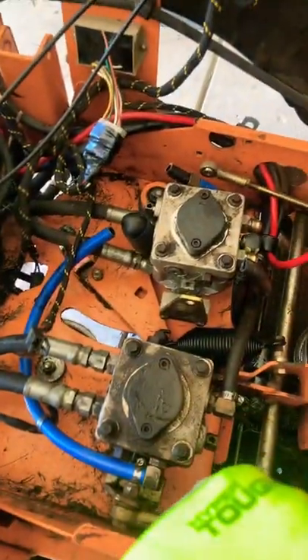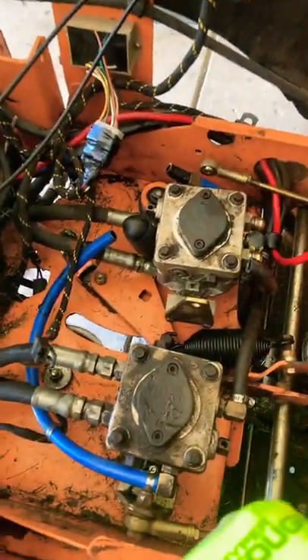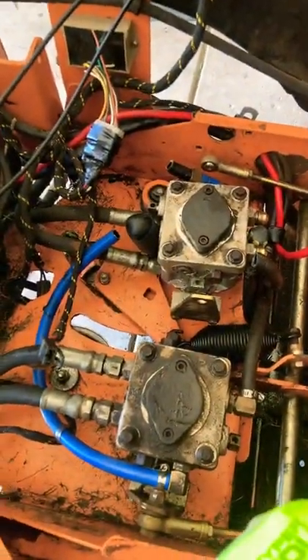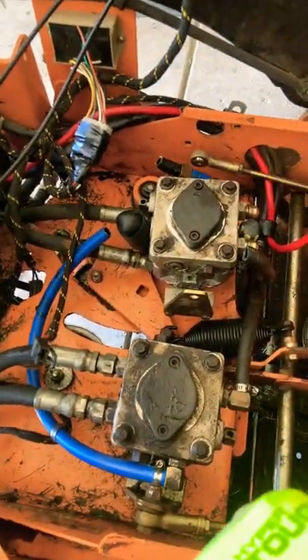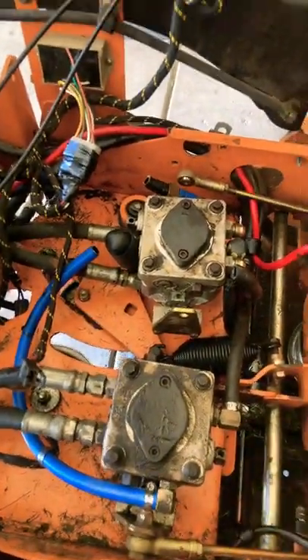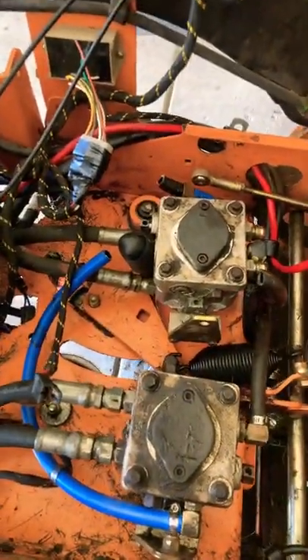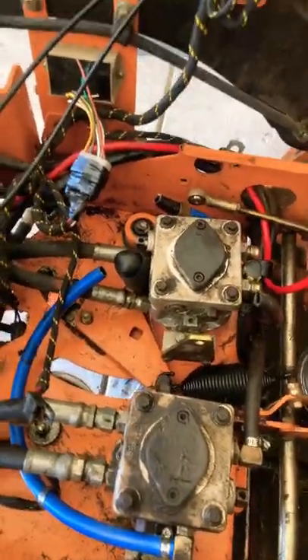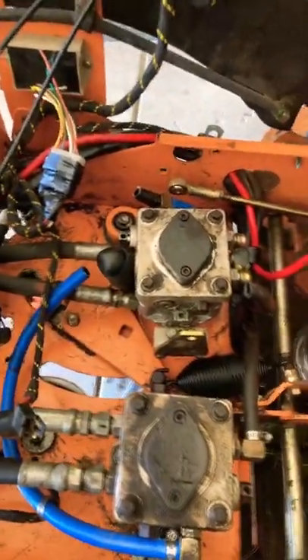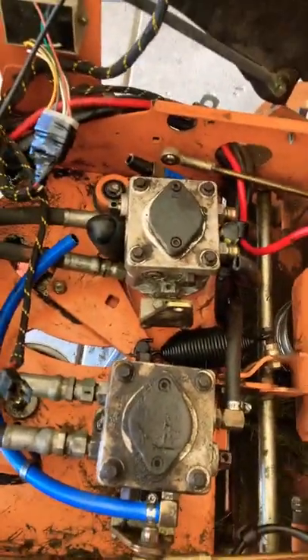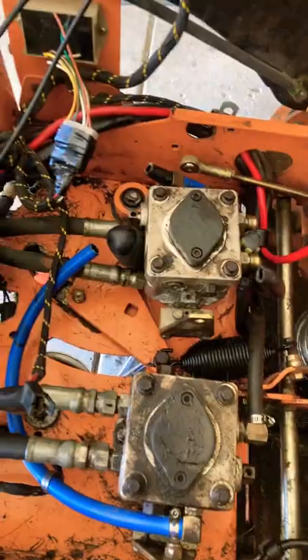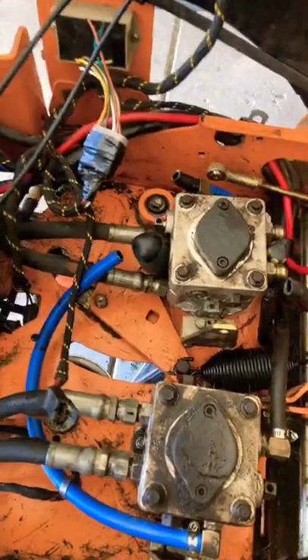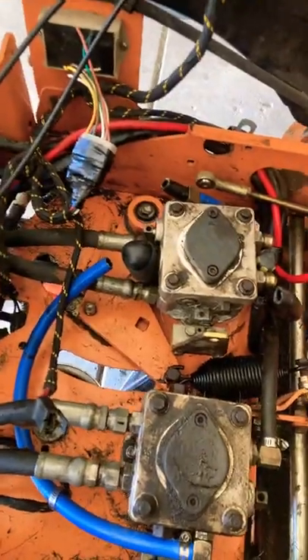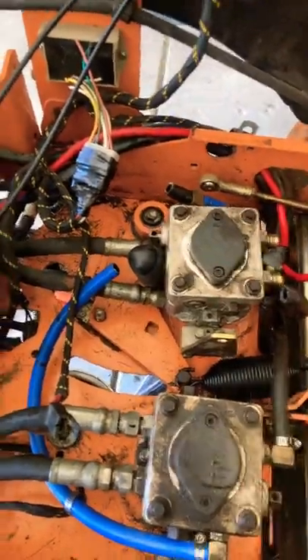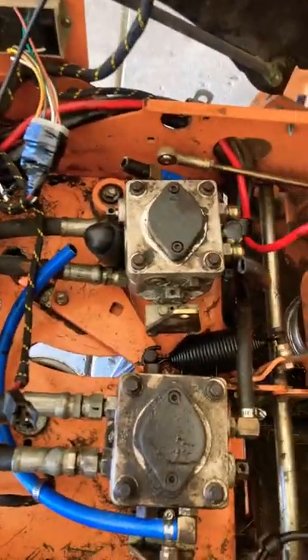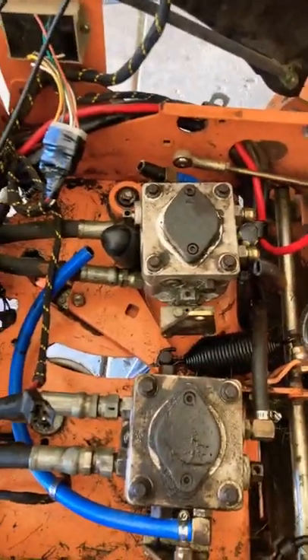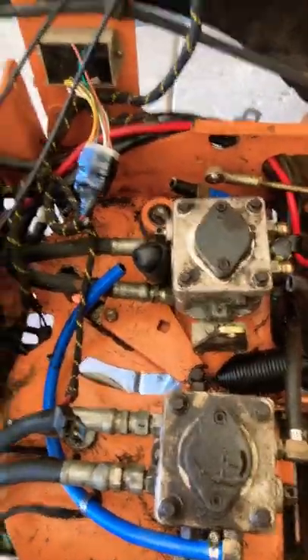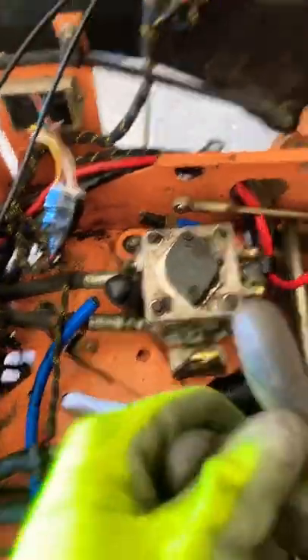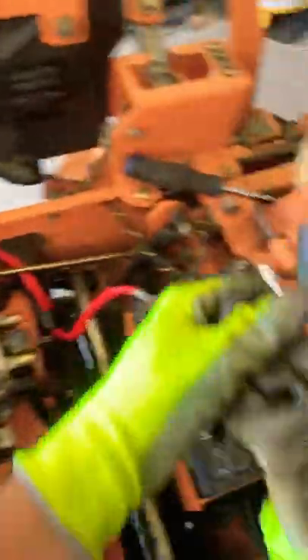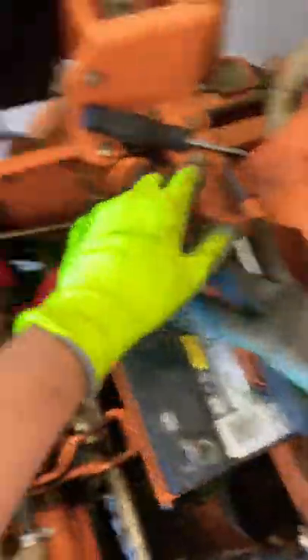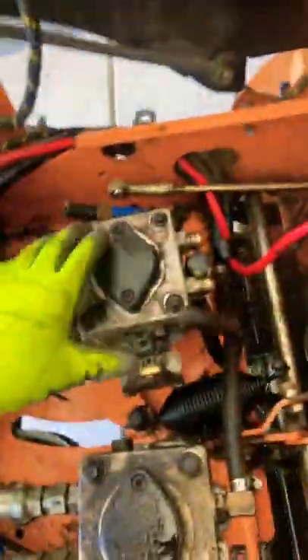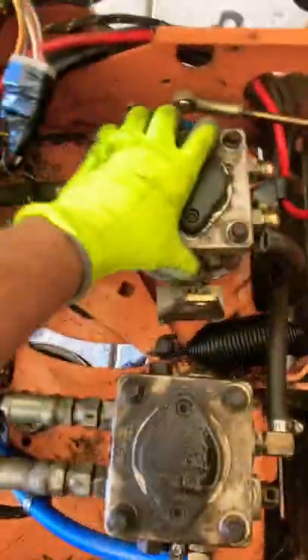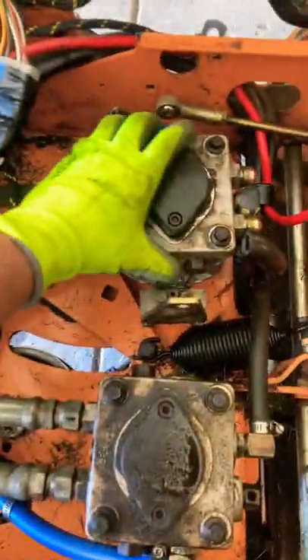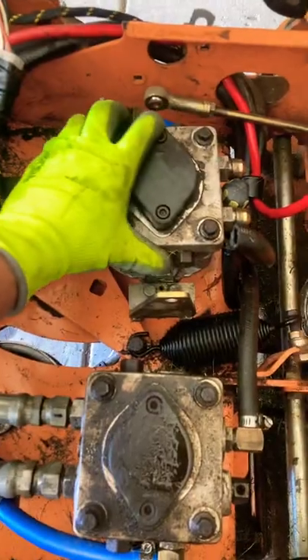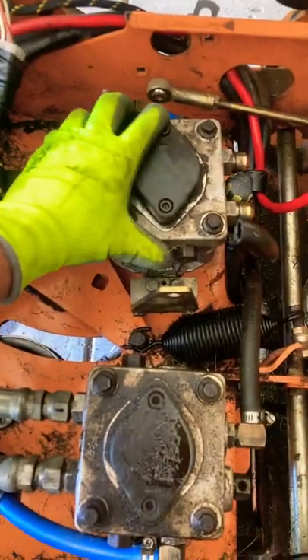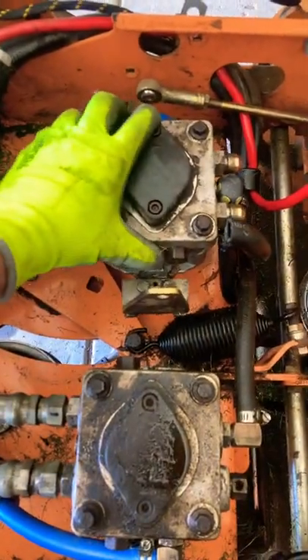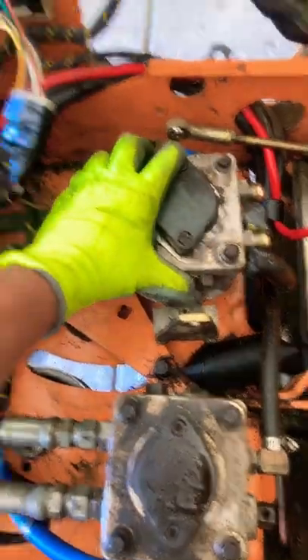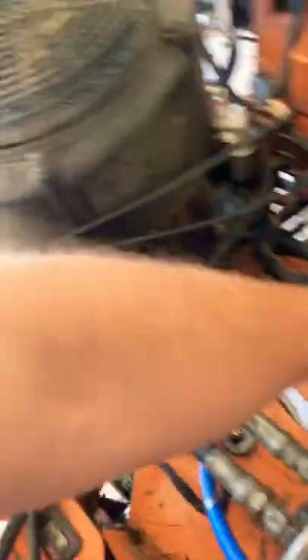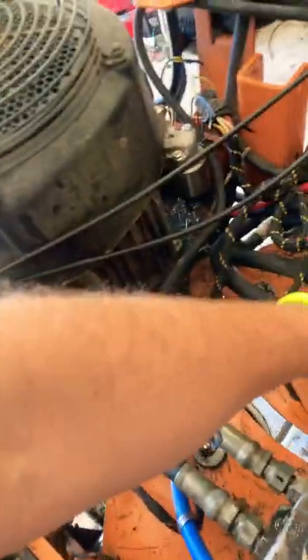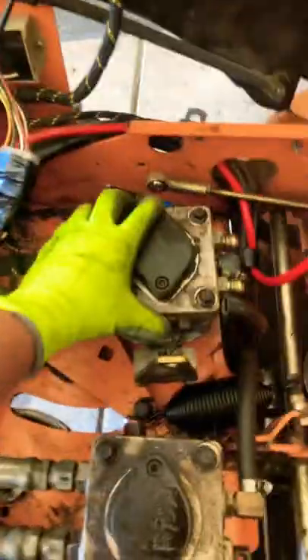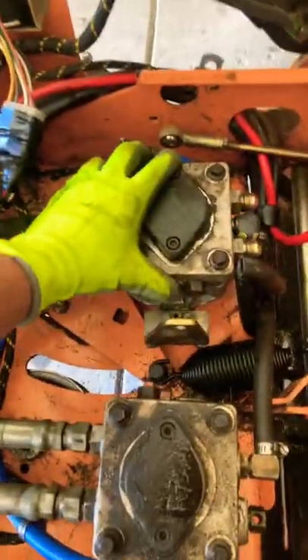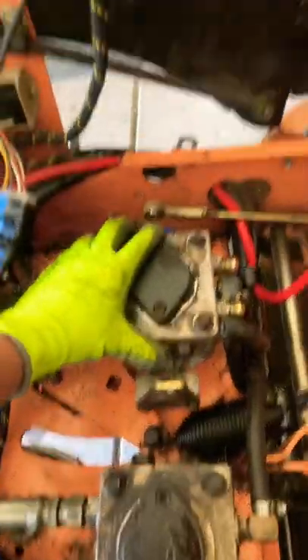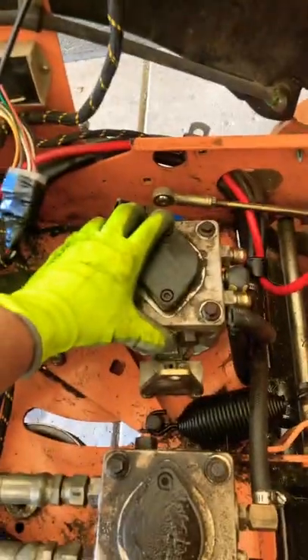Dash Auto Repair here. Looking at a Skagg today — at the hydro pump — and I have it out because I need to replace the seals on it and rebuild it. This is a Skagg Tiger Cub by the way. This is a left pump.